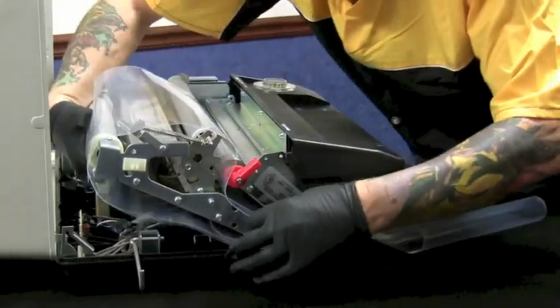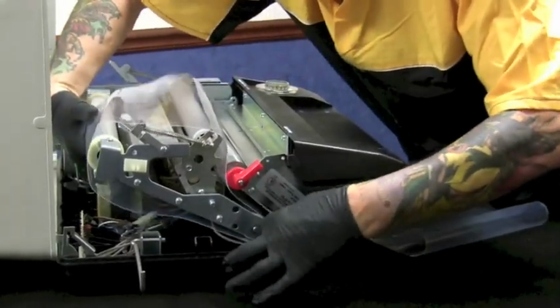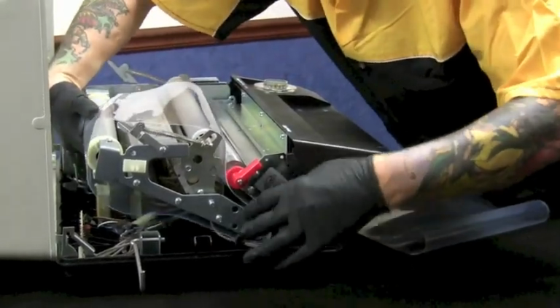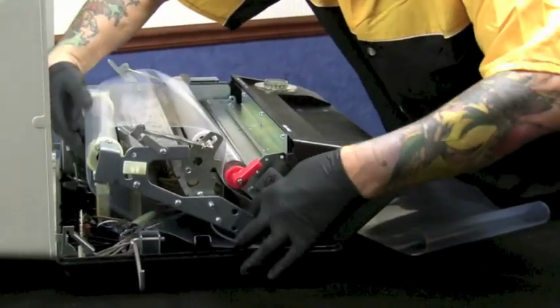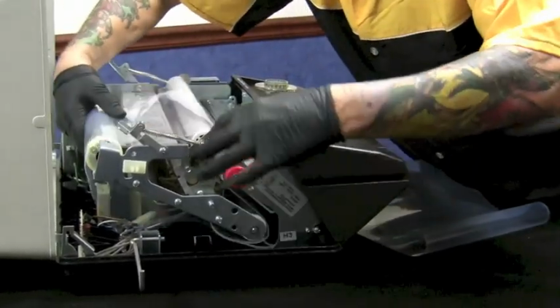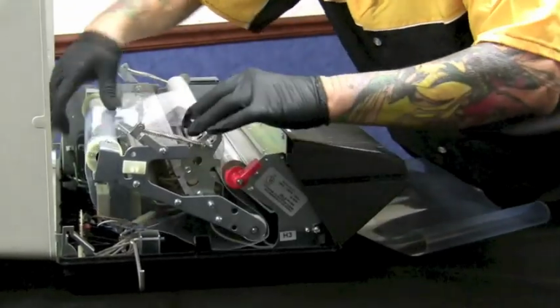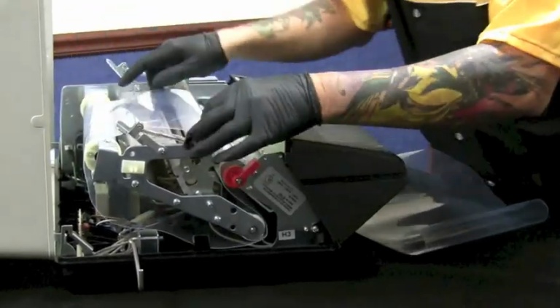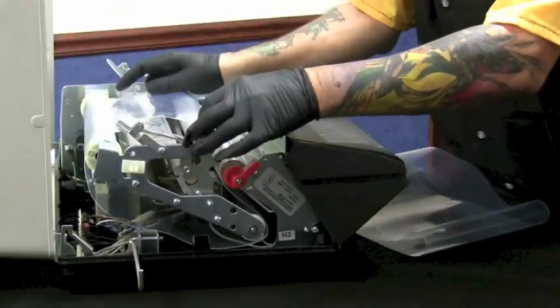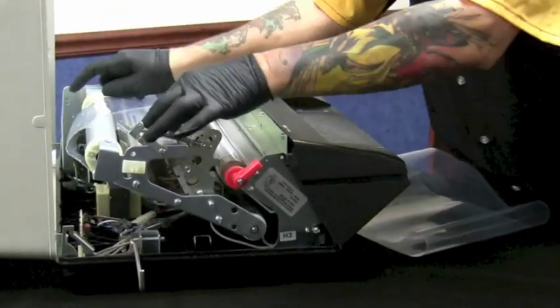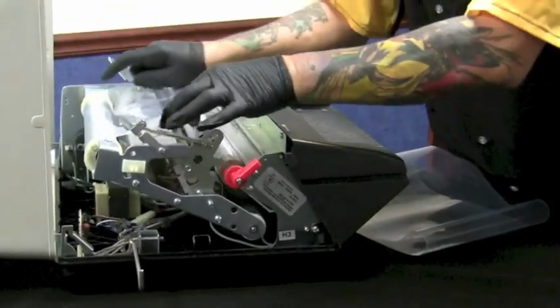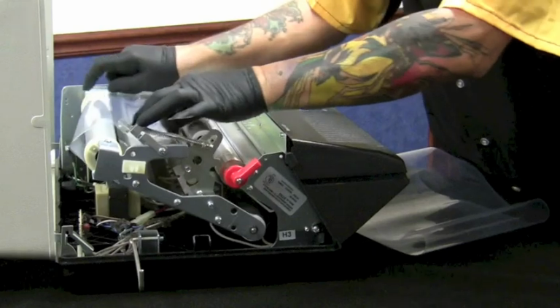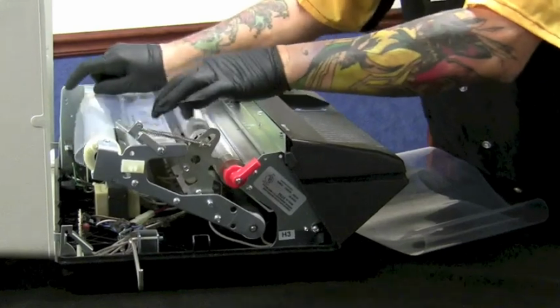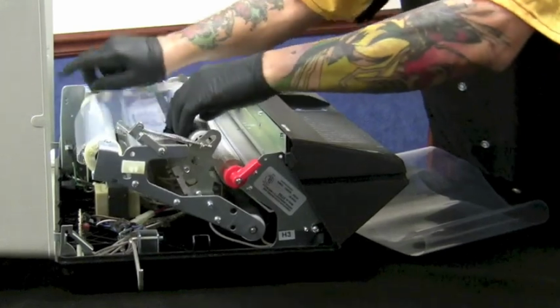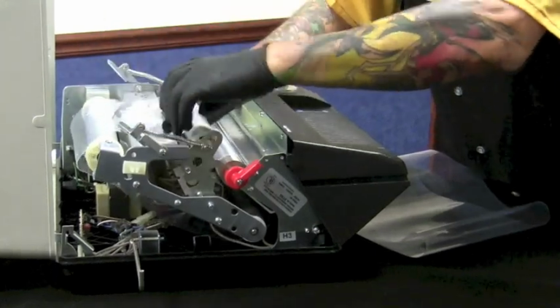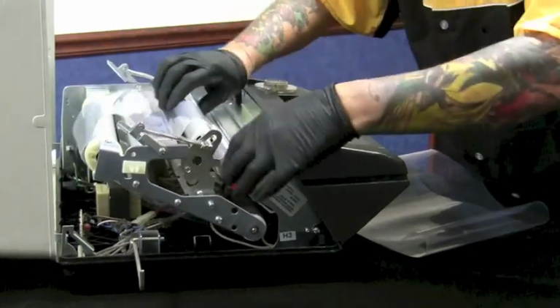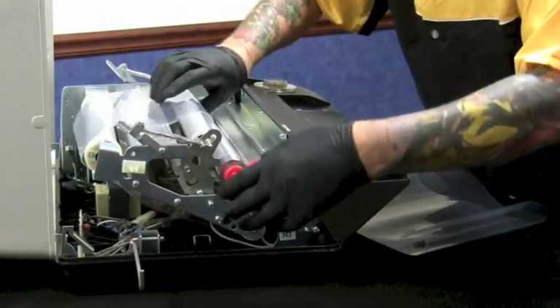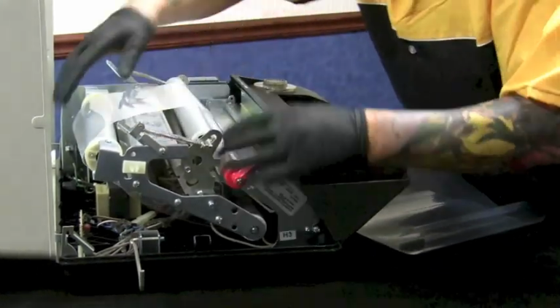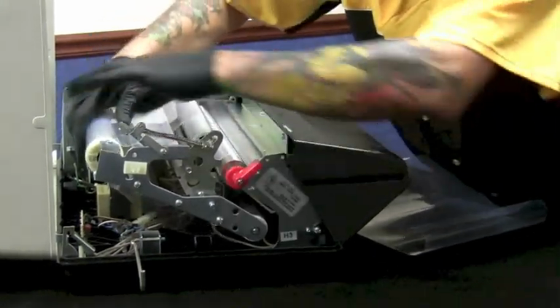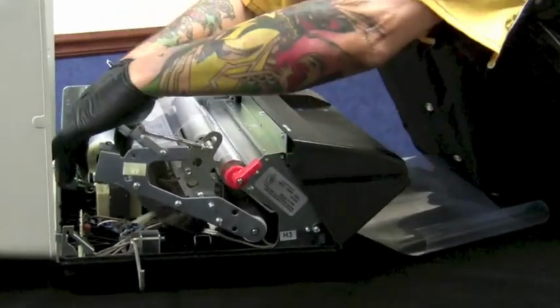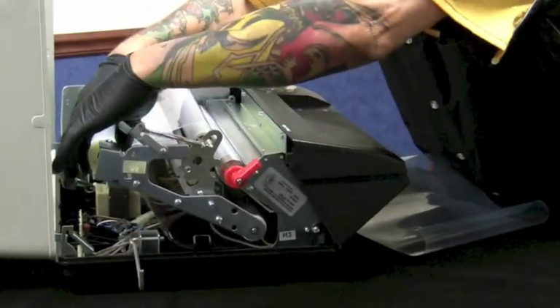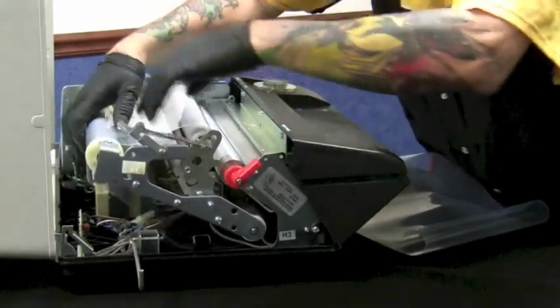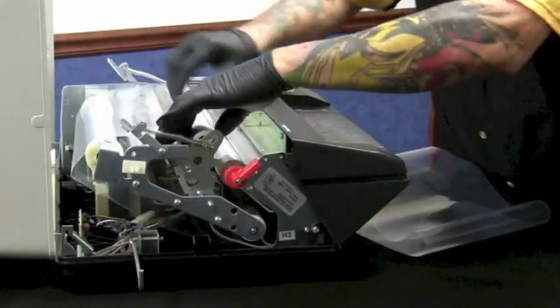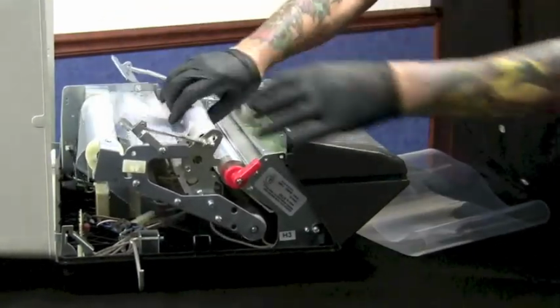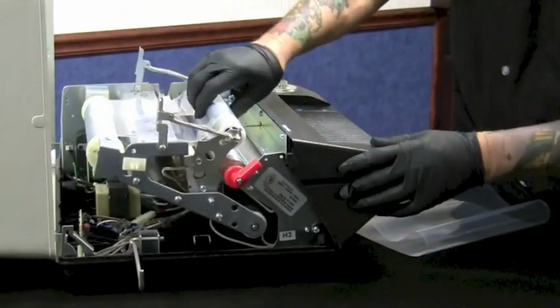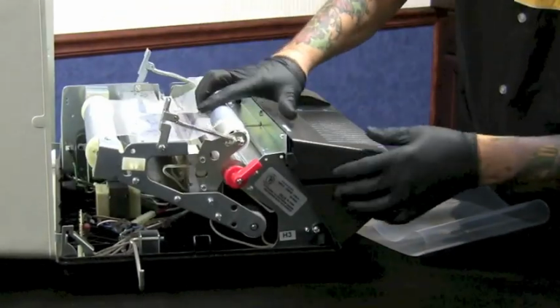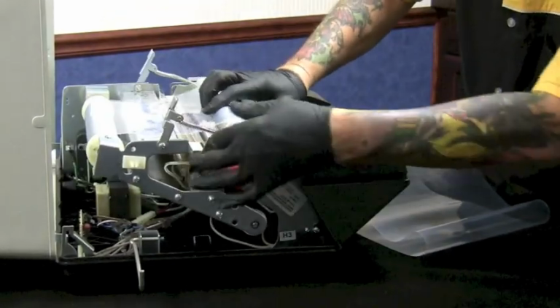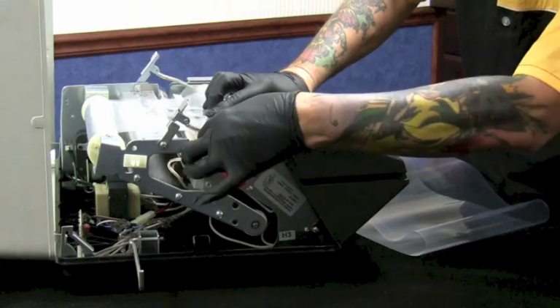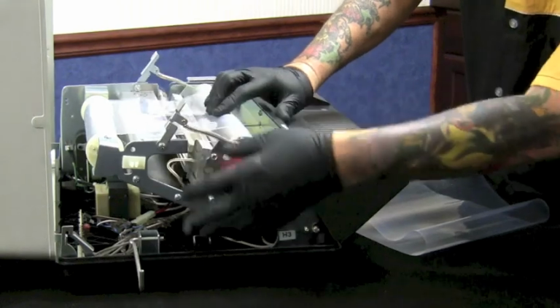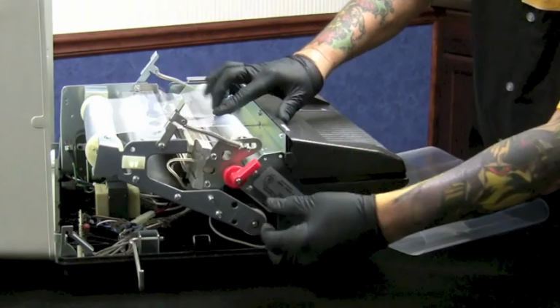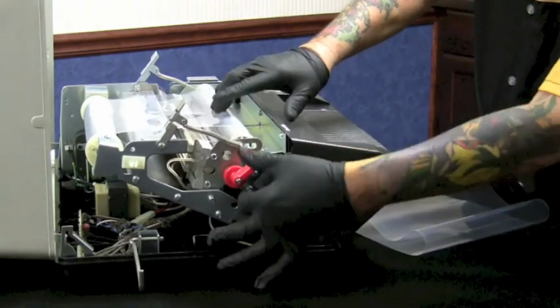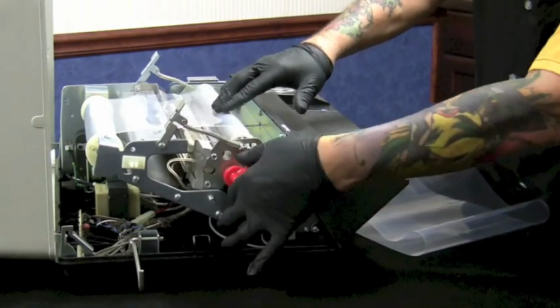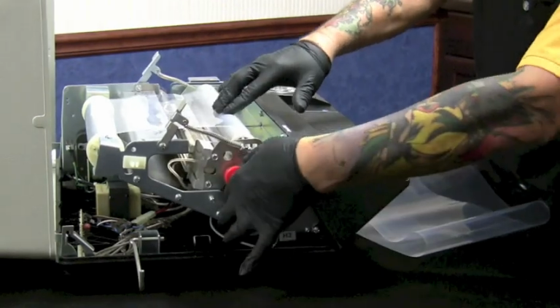Sometimes you need to help it over the transformer; you get it in there to lay flat. Then lock your front roller back down on the frame.